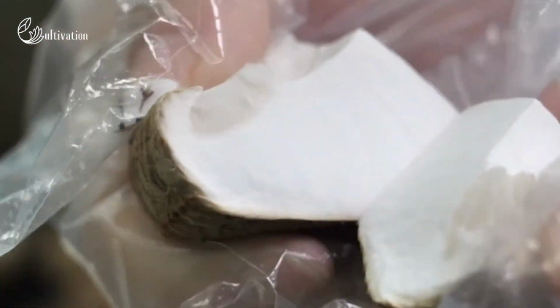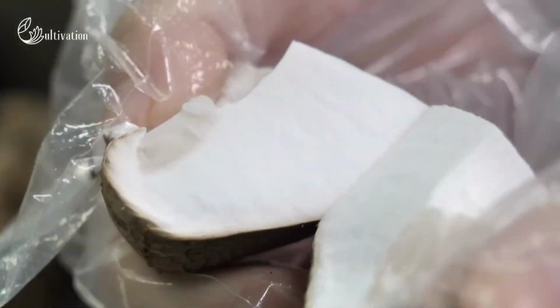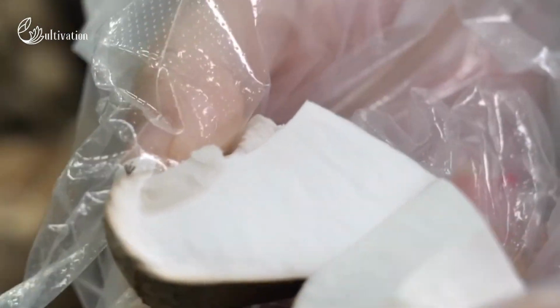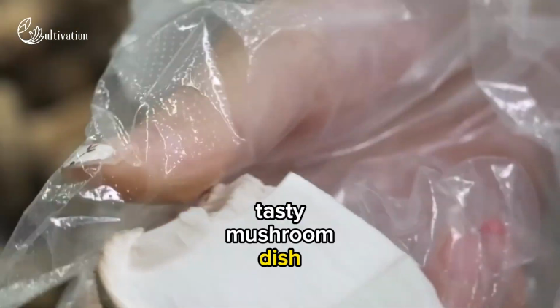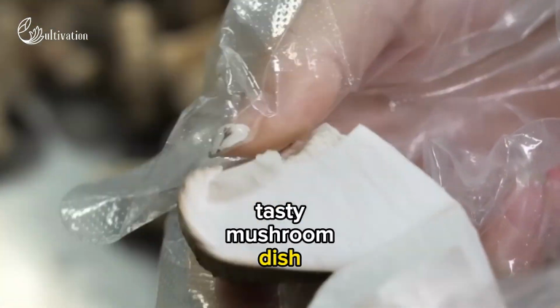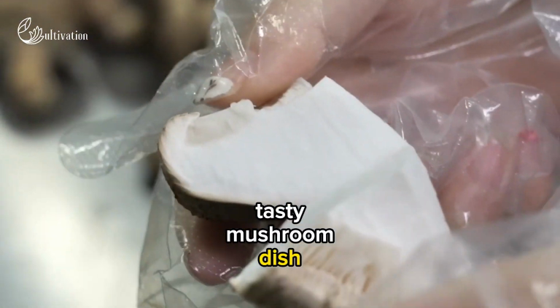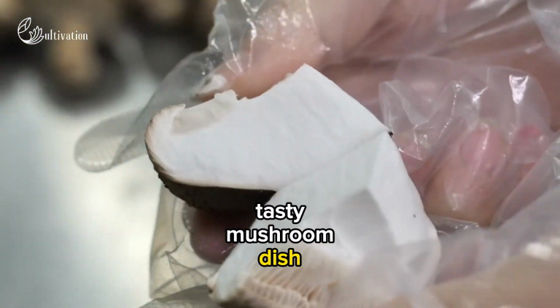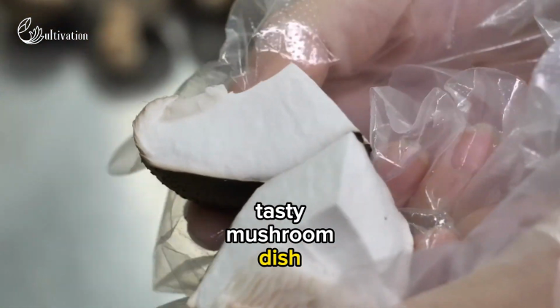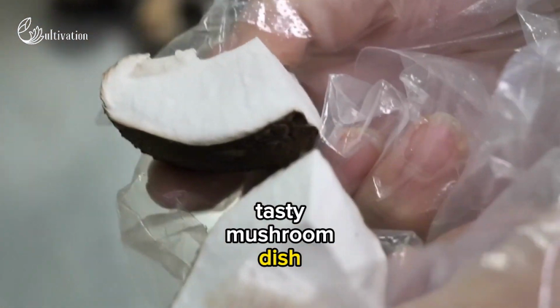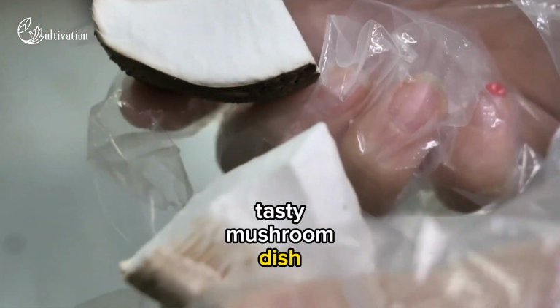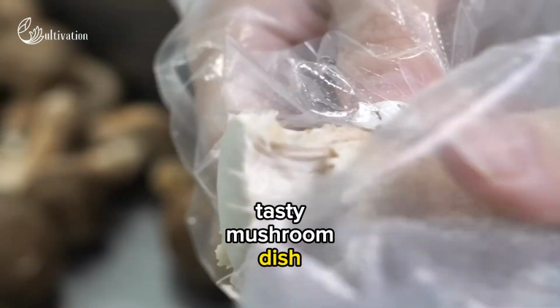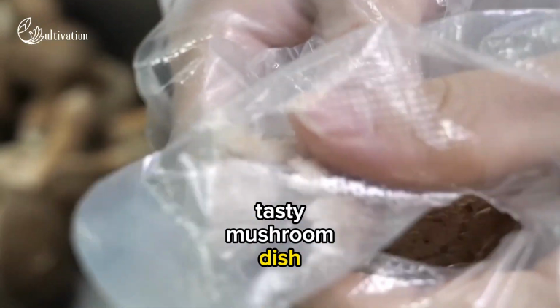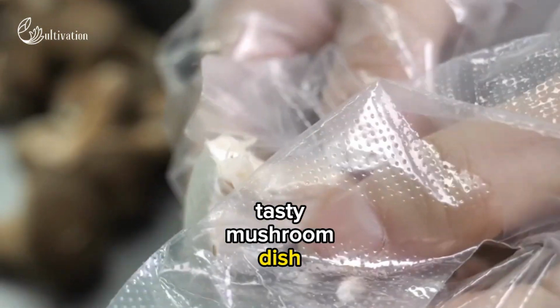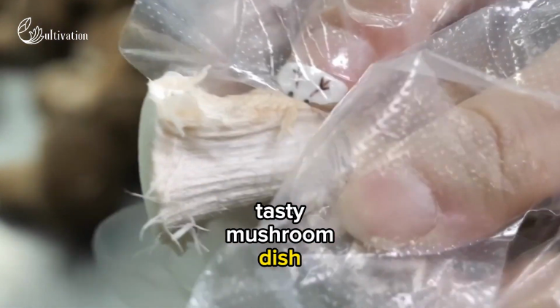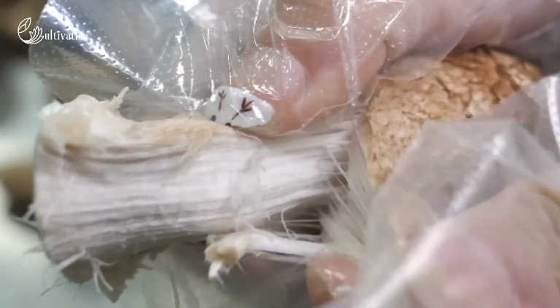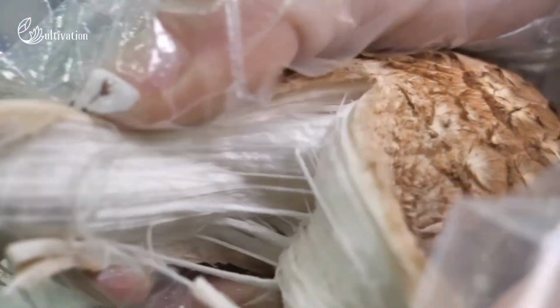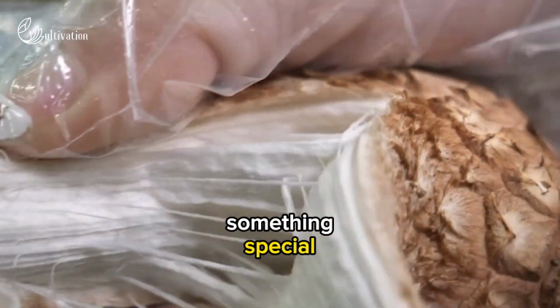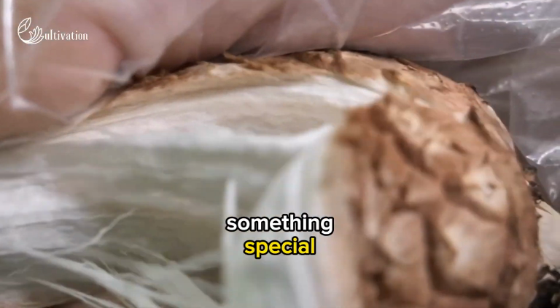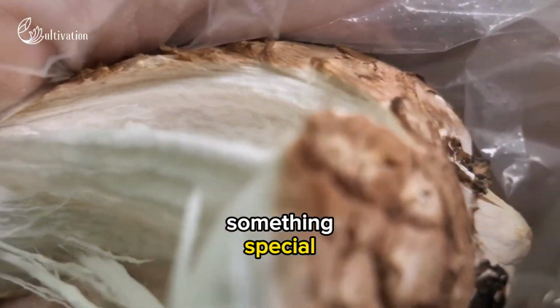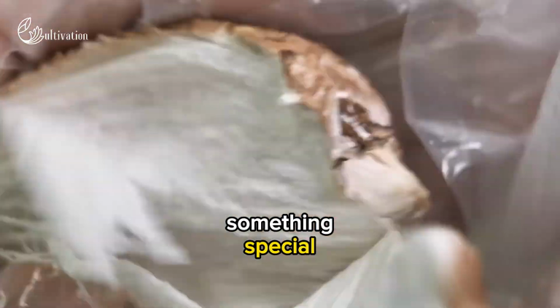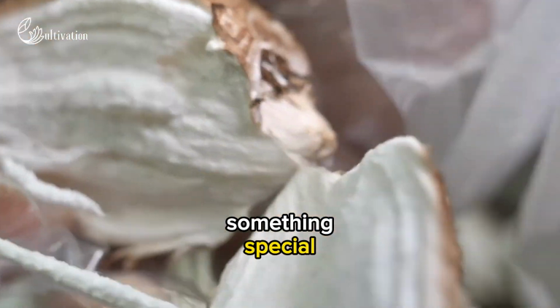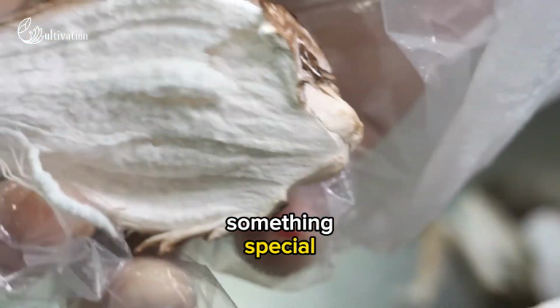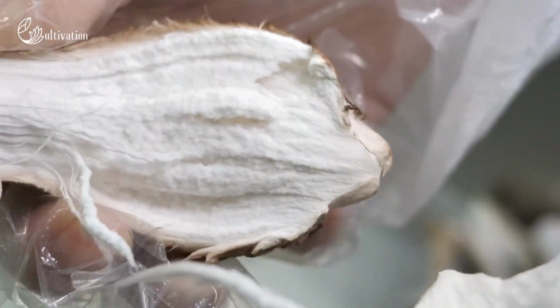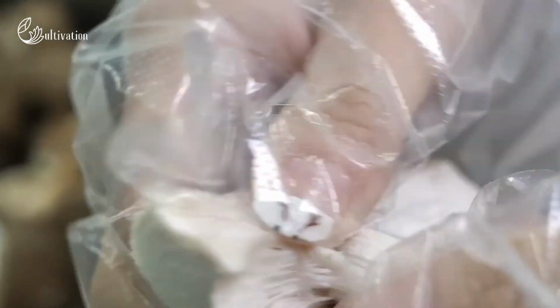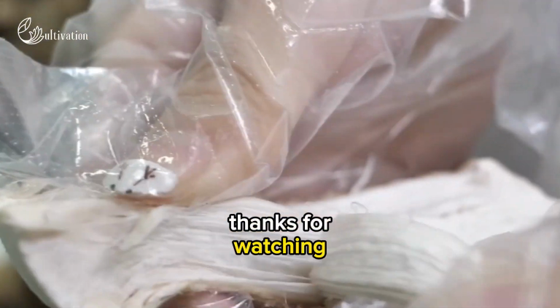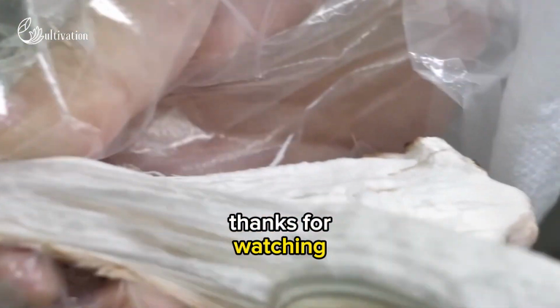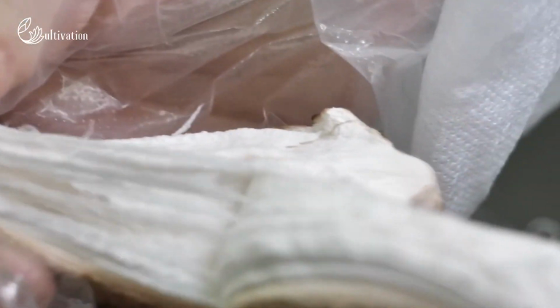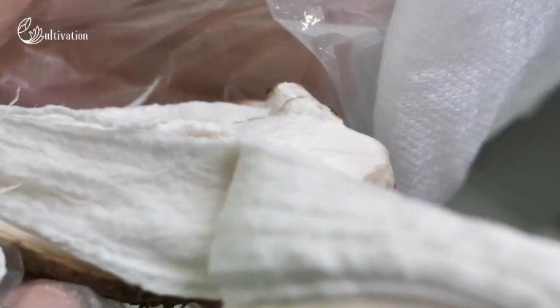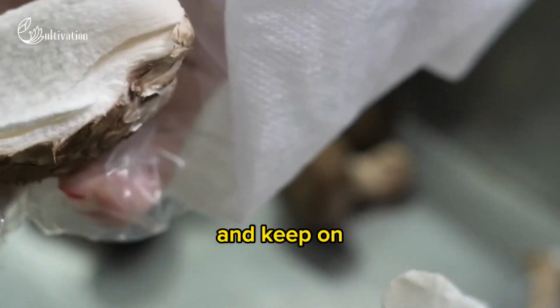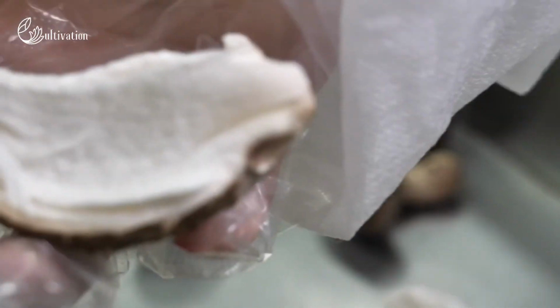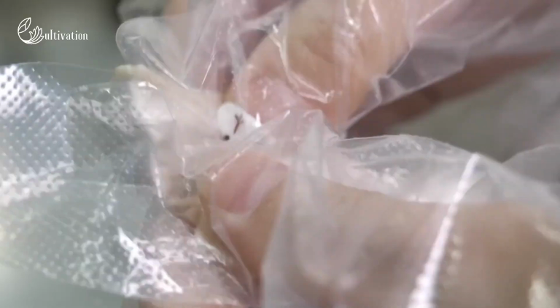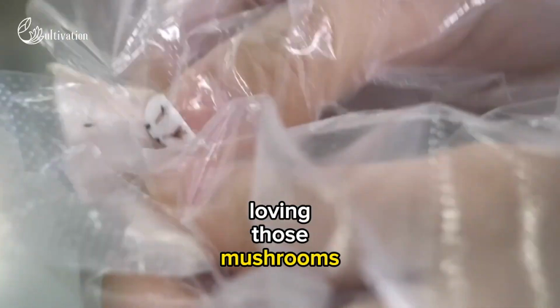So, next time you enjoy a tasty mushroom dish, know that you are part of something special. Thanks for watching and keep on loving those mushrooms!